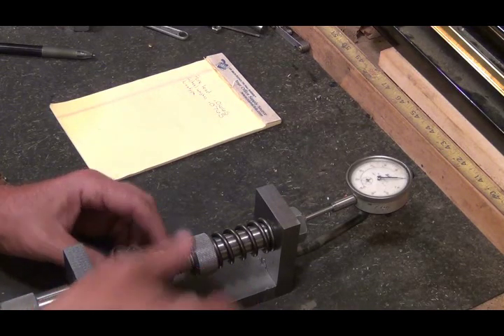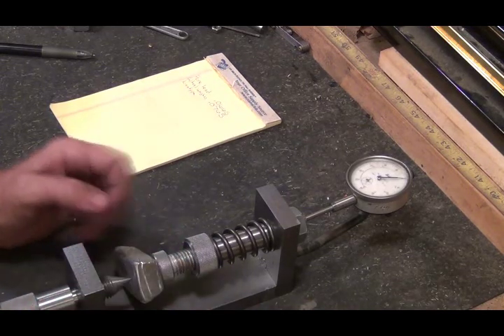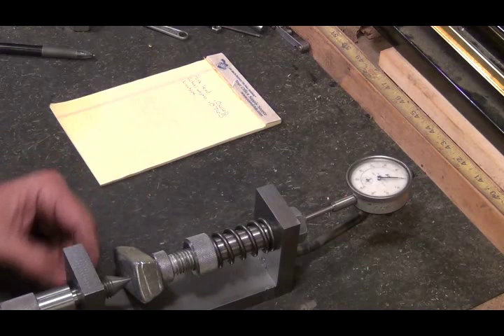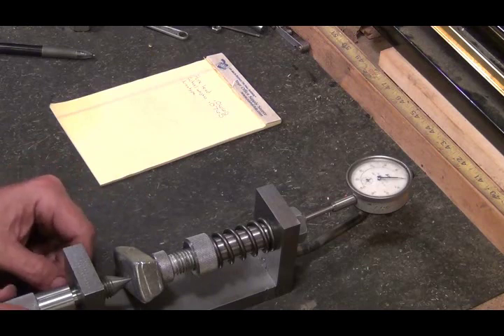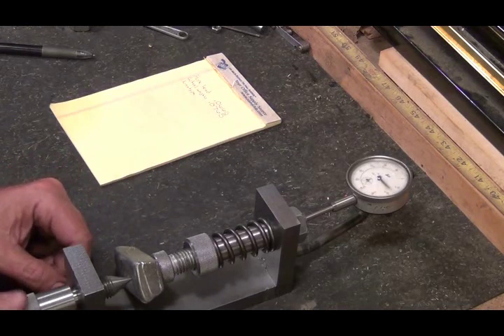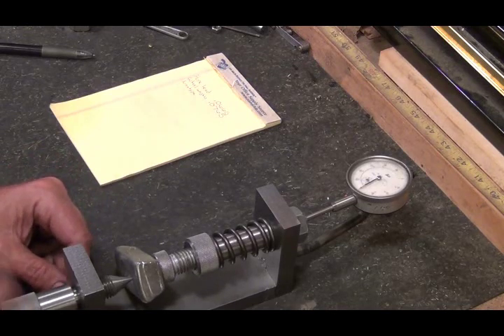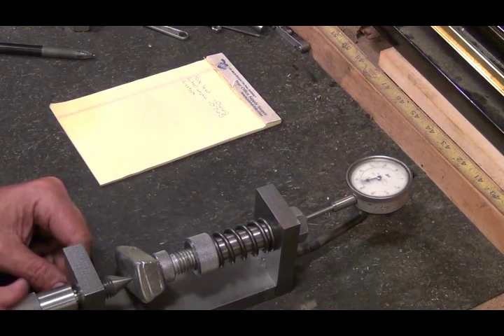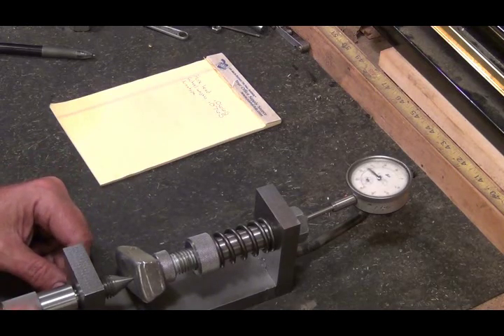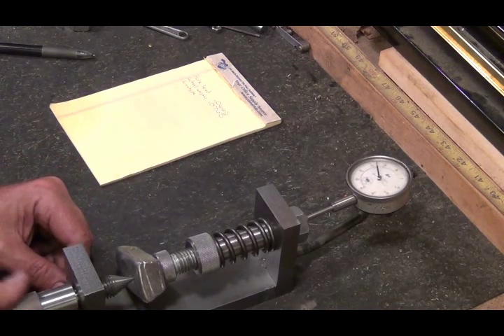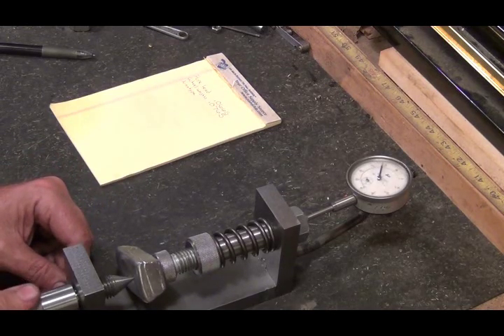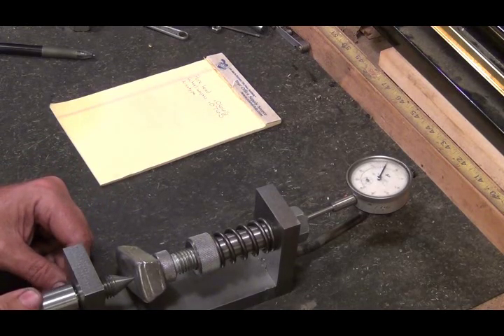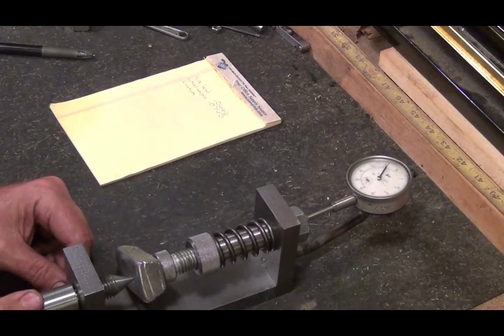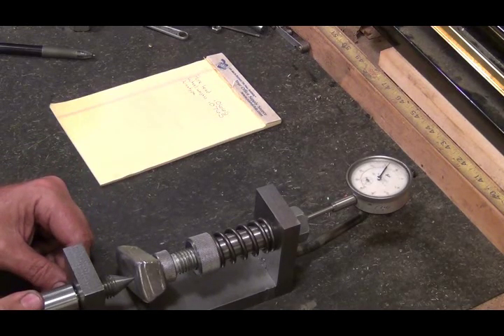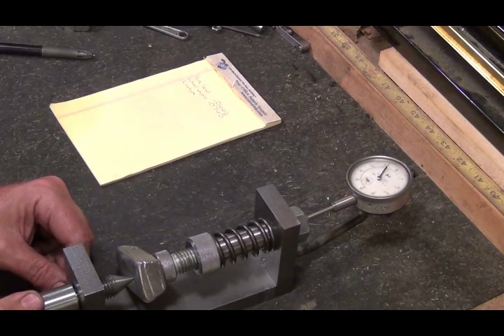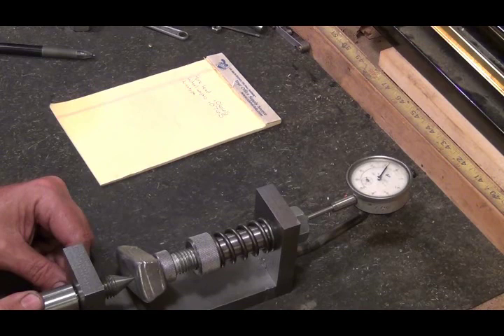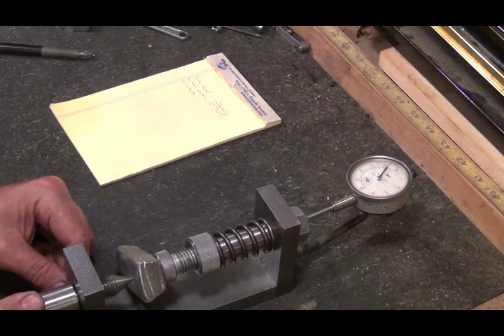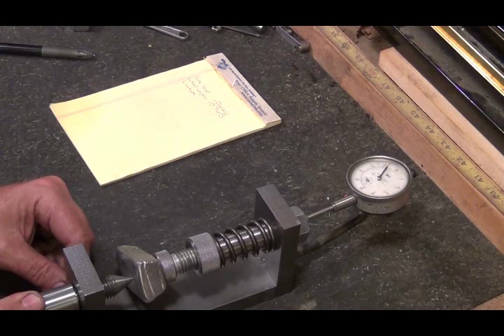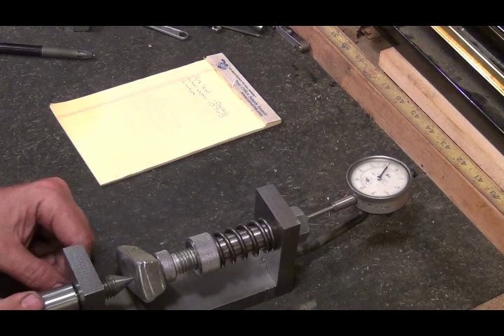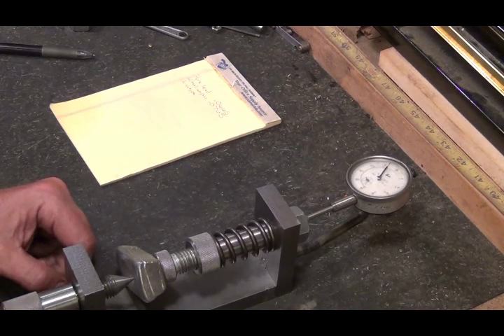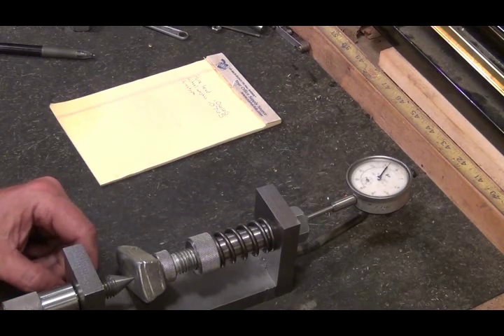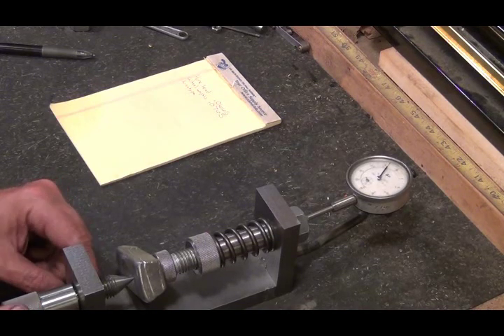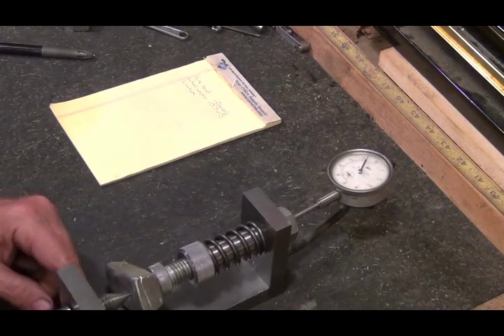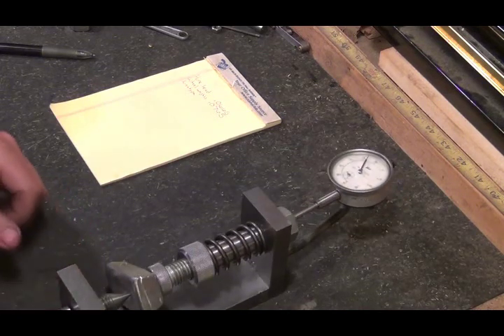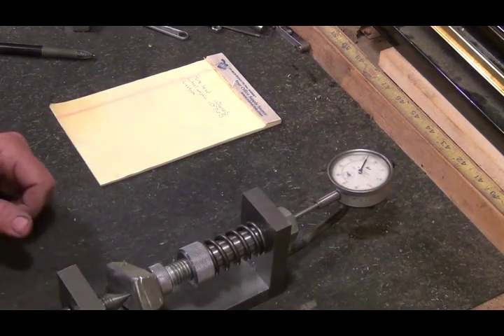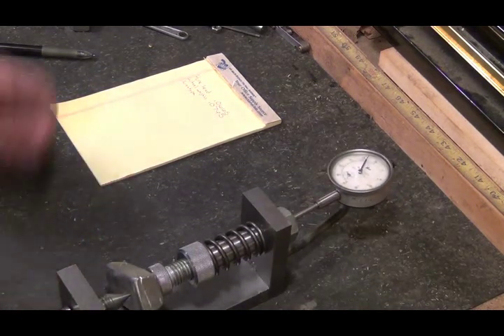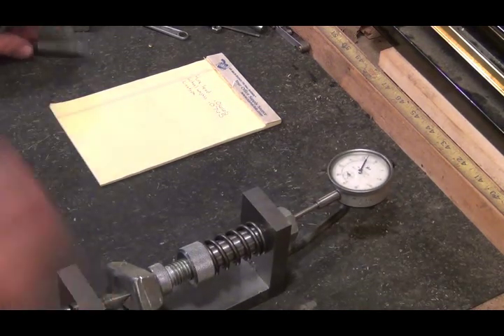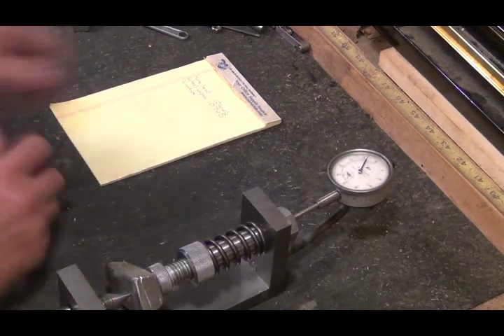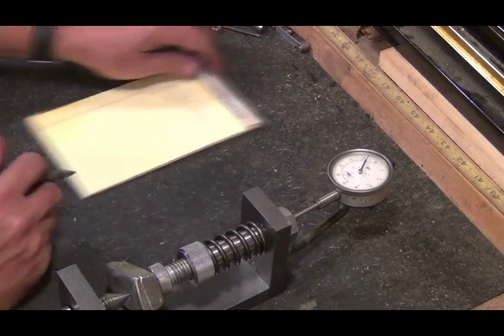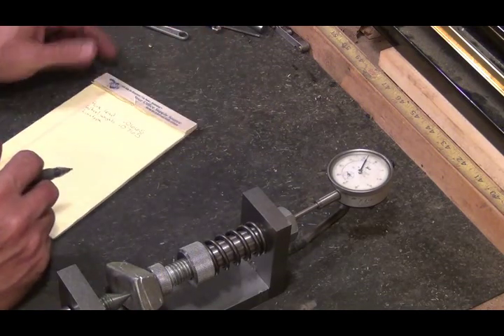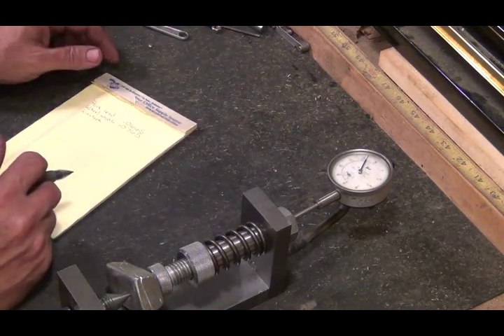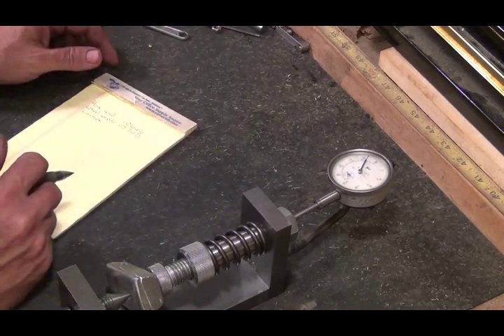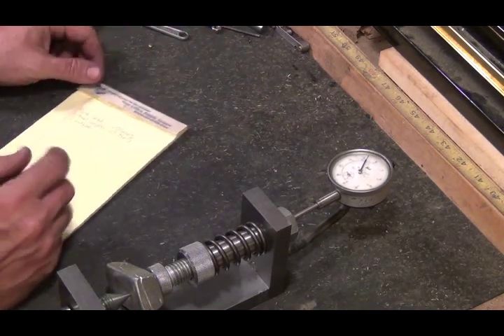Okay, right there. Give it one turn. The linotype came out at 0.083.